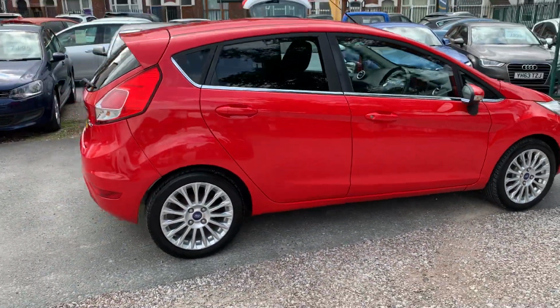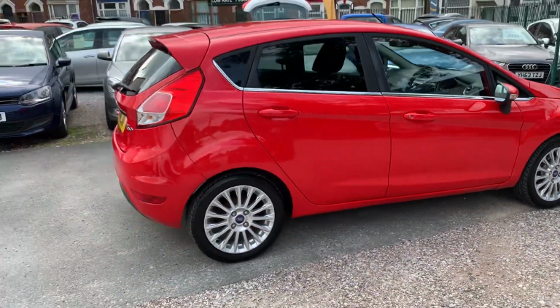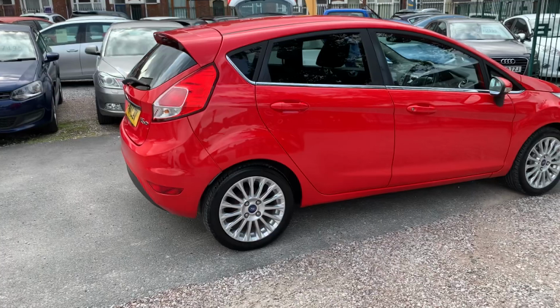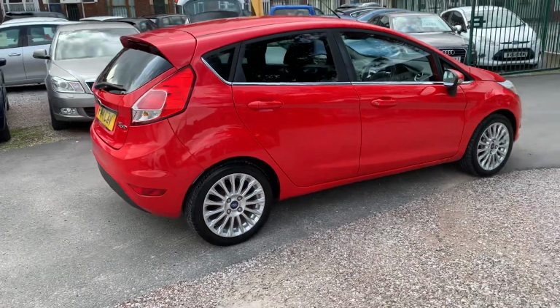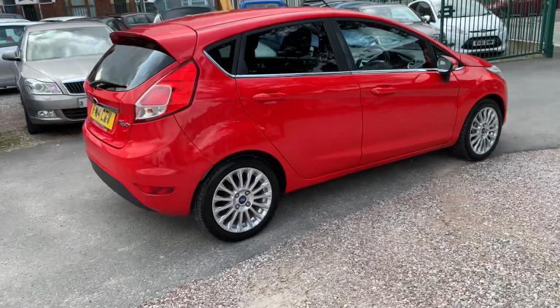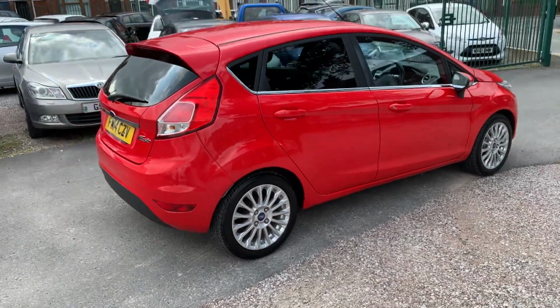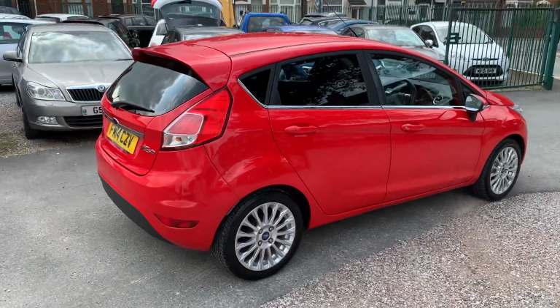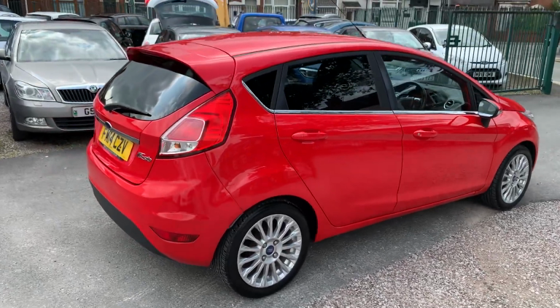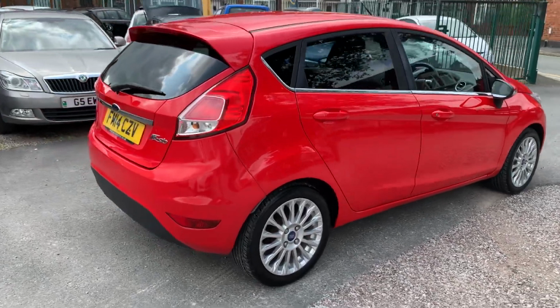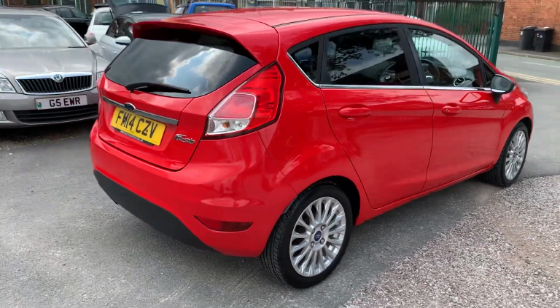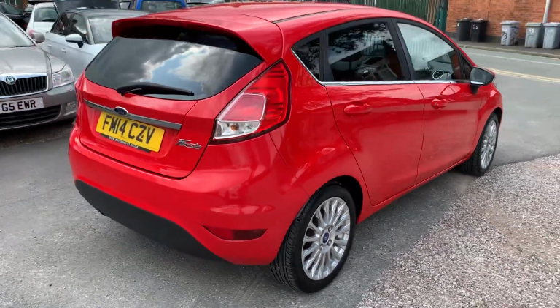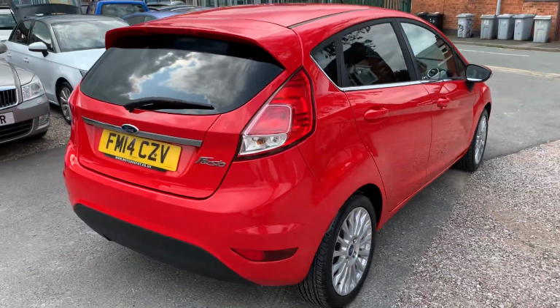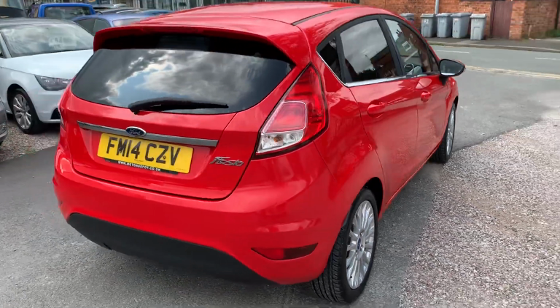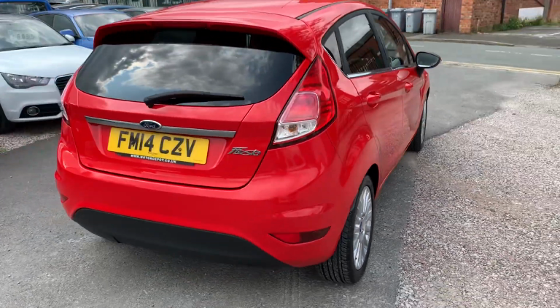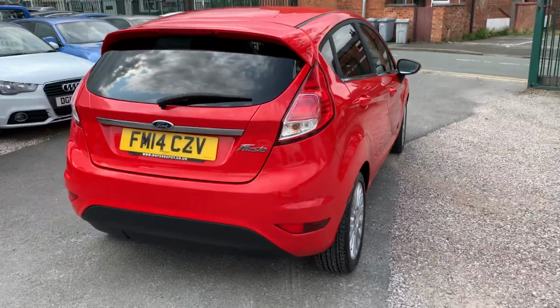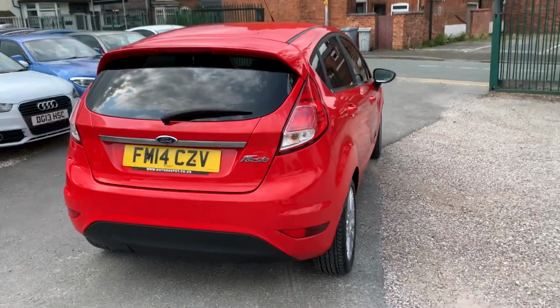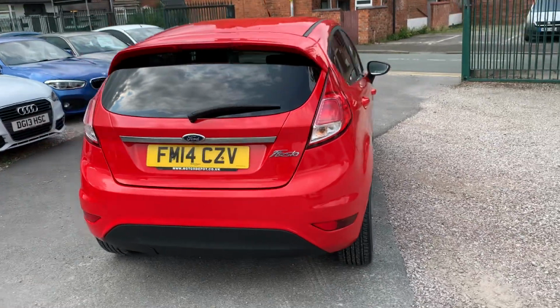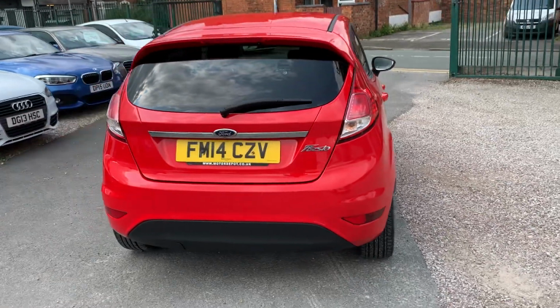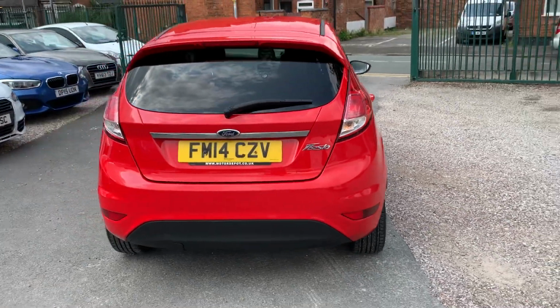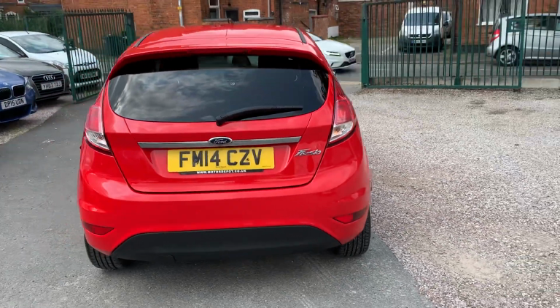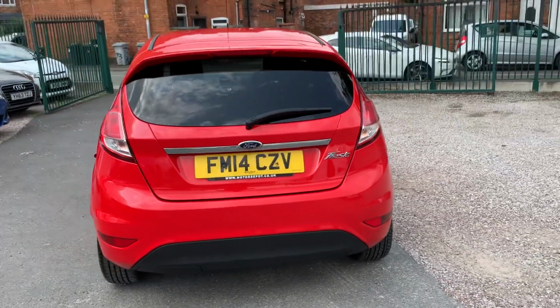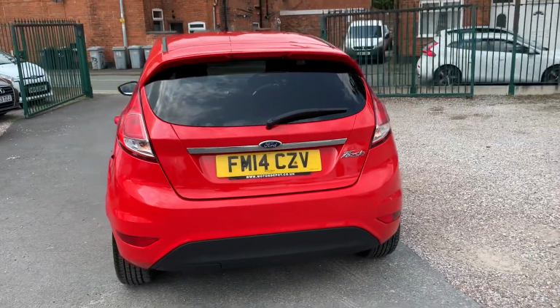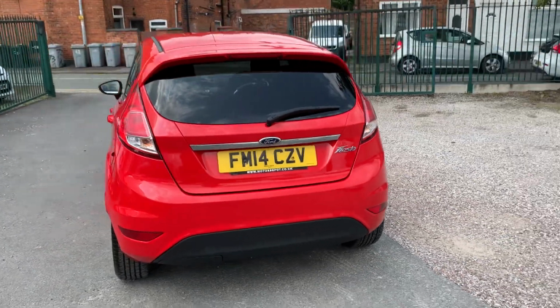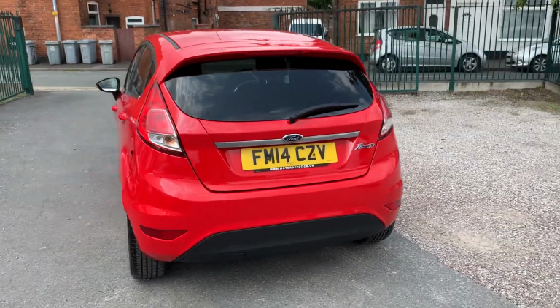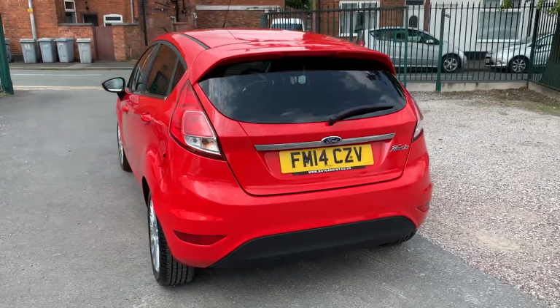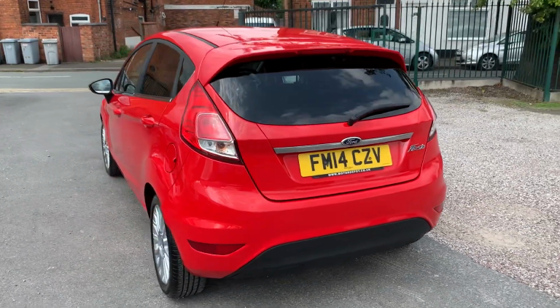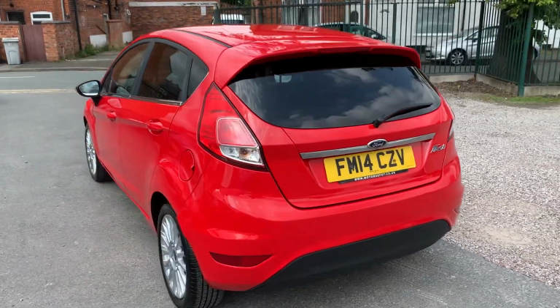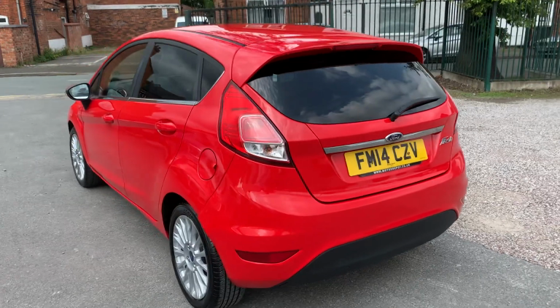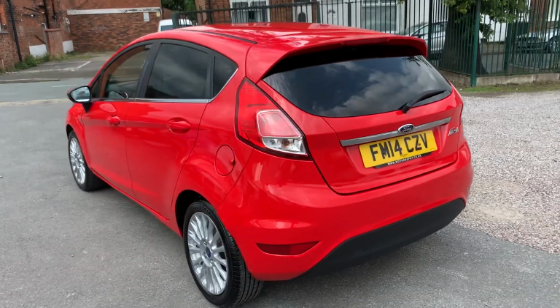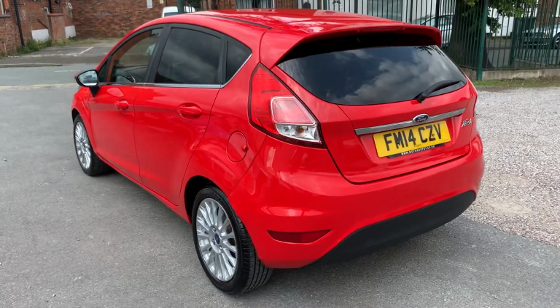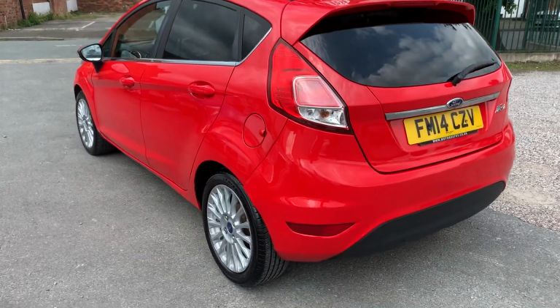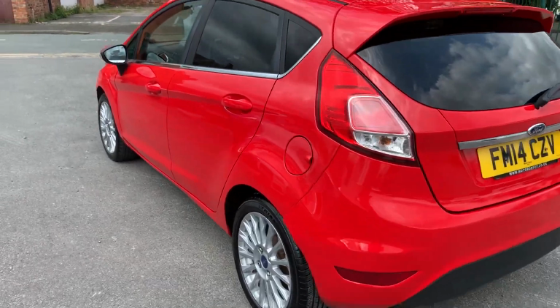It looks great, finished in red. It's got the nice titanium wheels, rear privacy glass. Drives absolutely spot on. It'll be very economical to run — nice low tax, in fact it might even be free on this, and insurance groups as well.